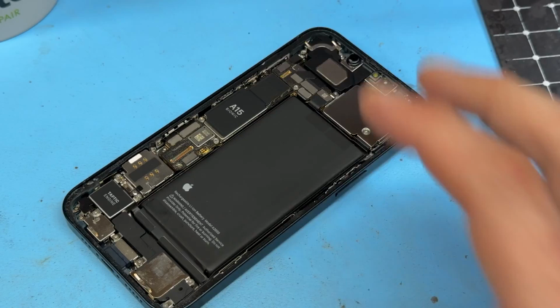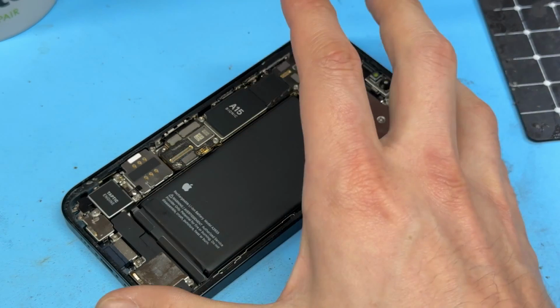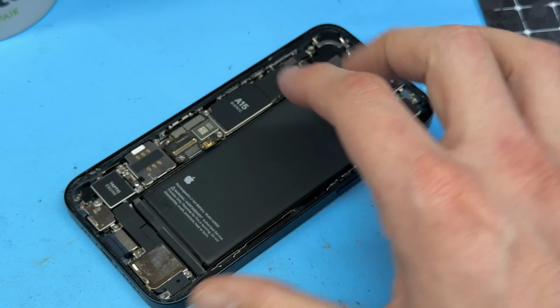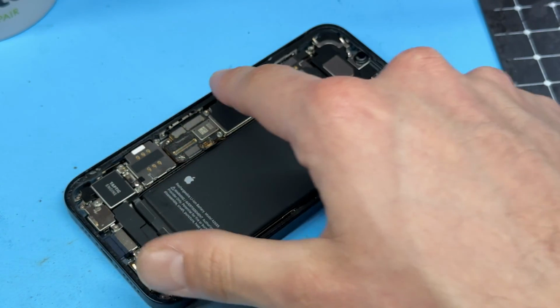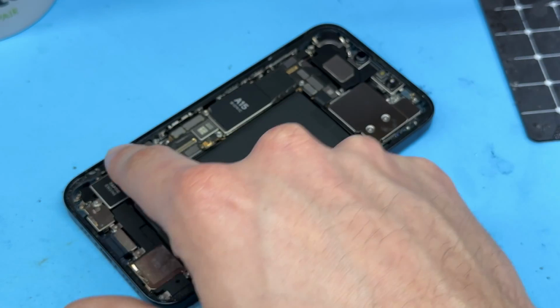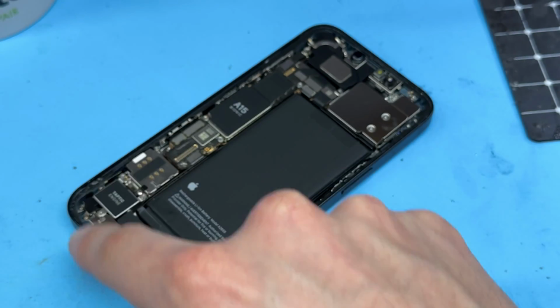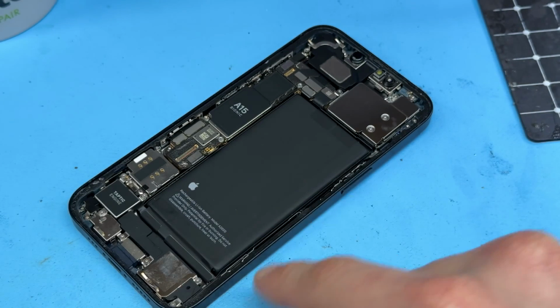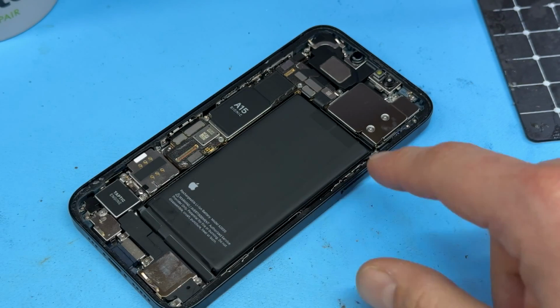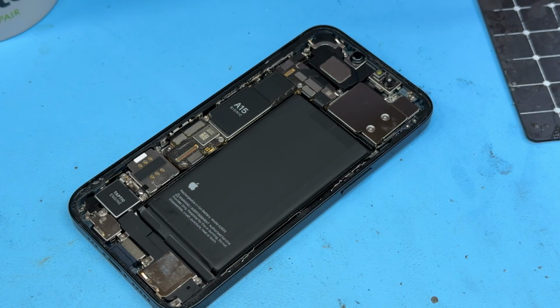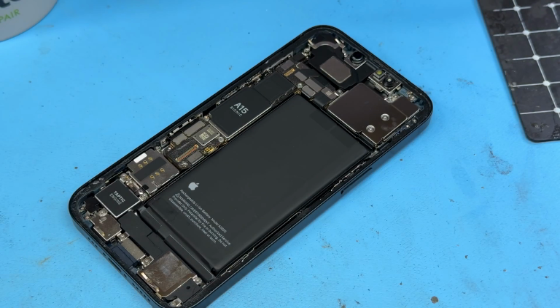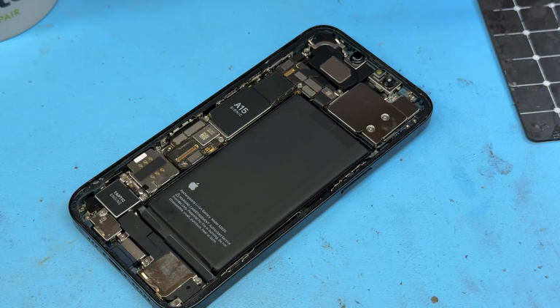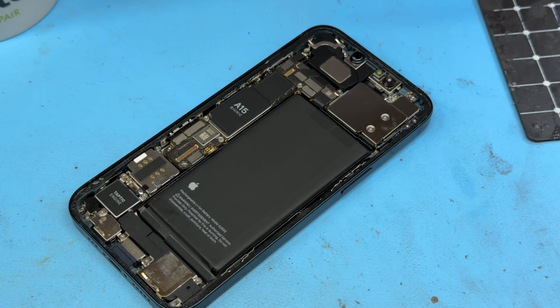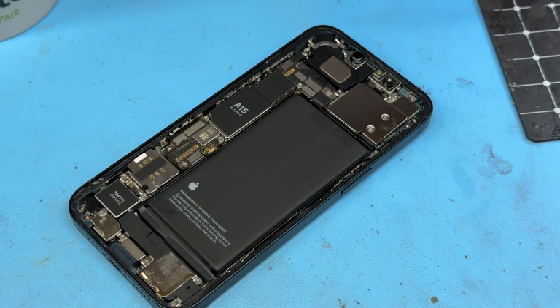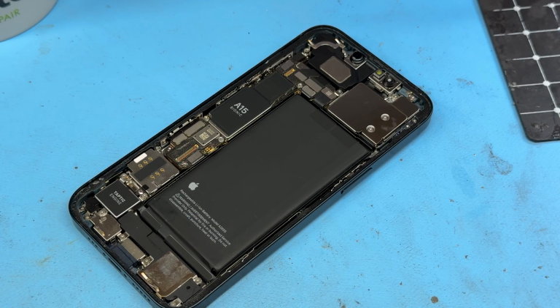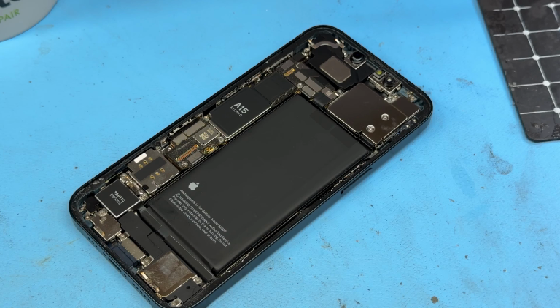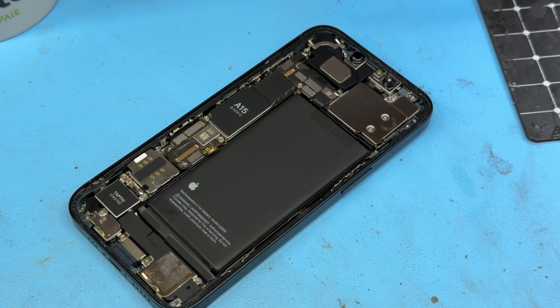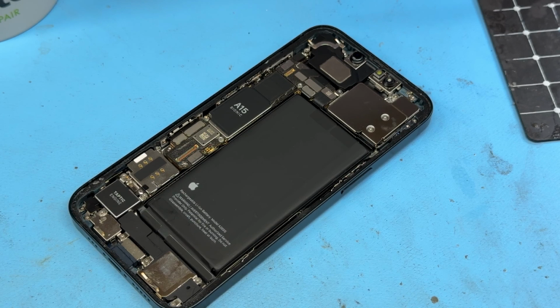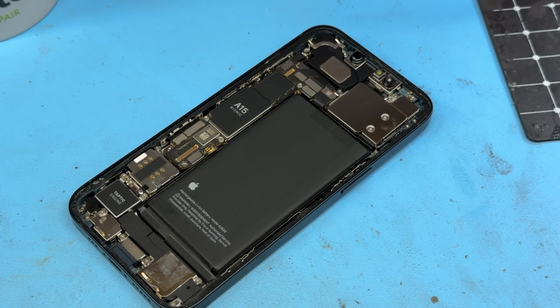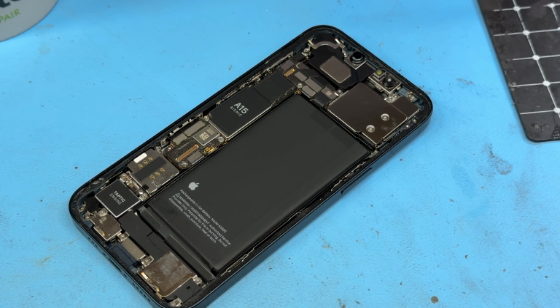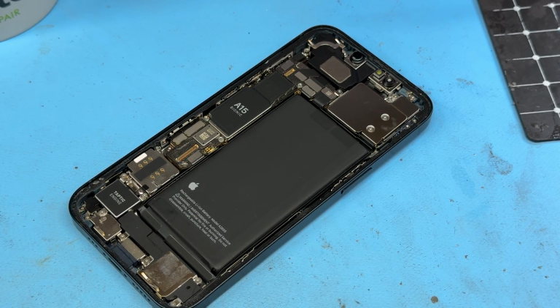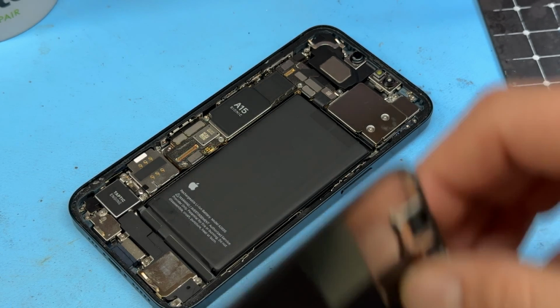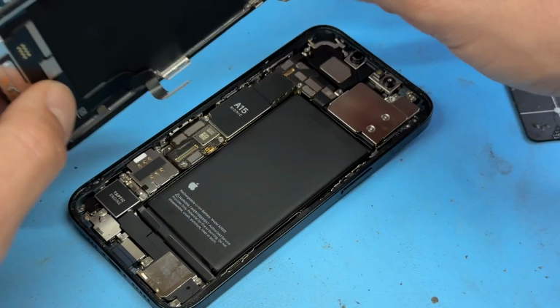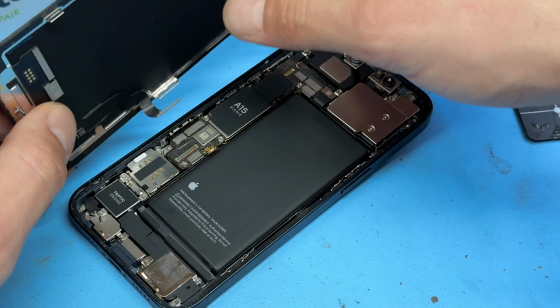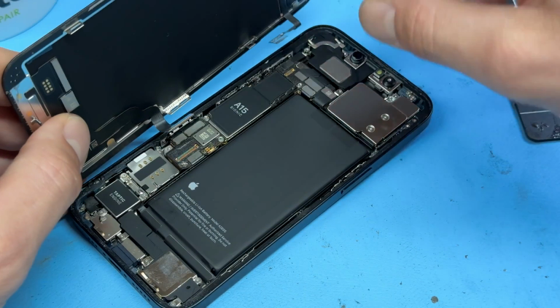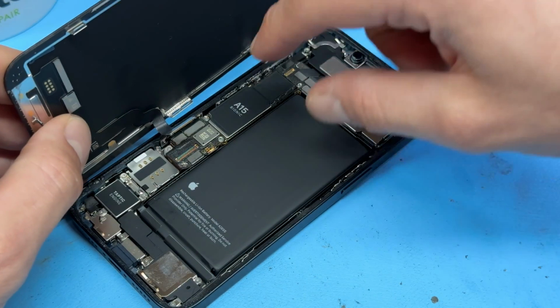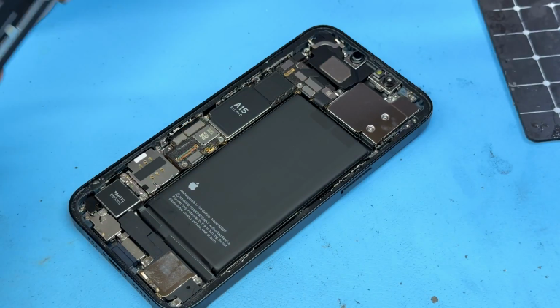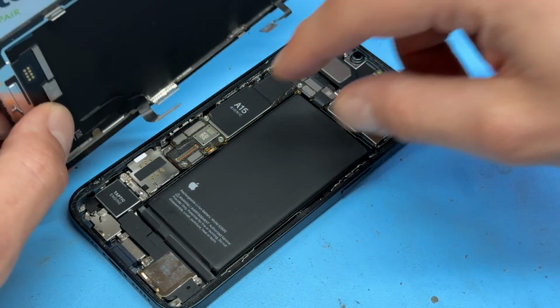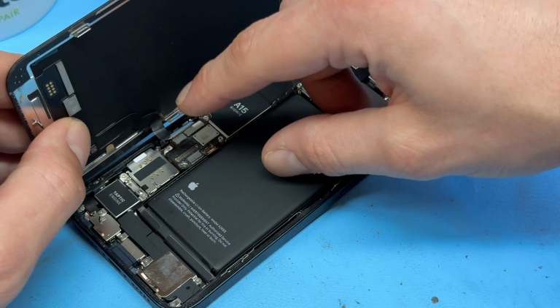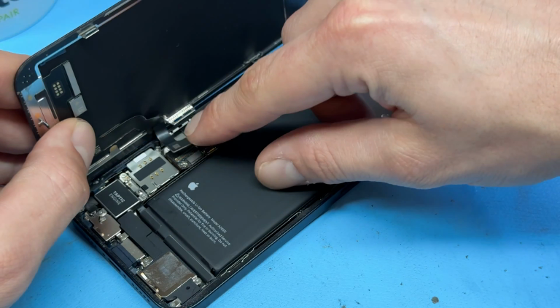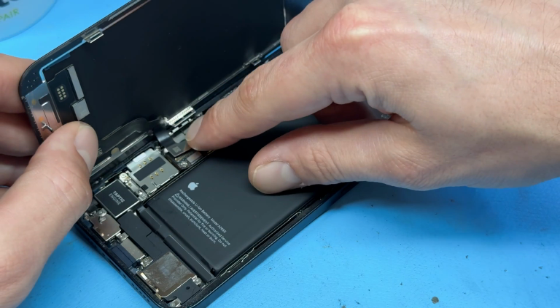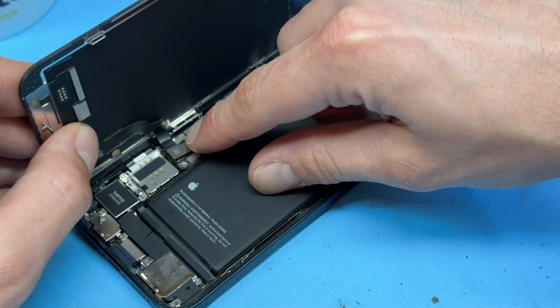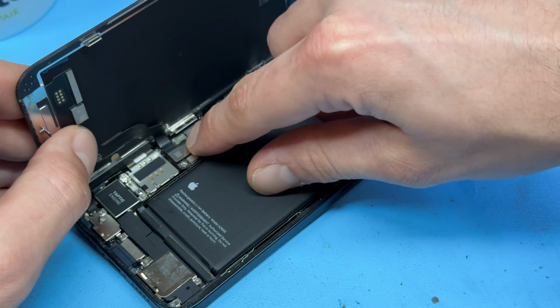At this point you can remove the old dust and moisture resistant seal. For the sake of testing this one, I'm not going to — I'm just going to continue with the video. We're going to realign the connectors now for the screen.